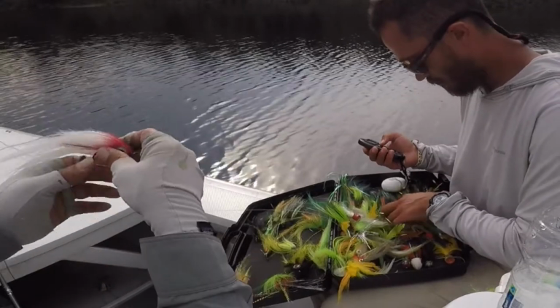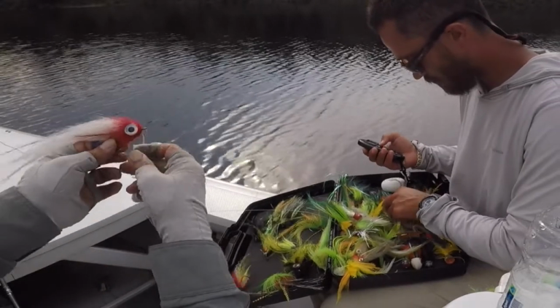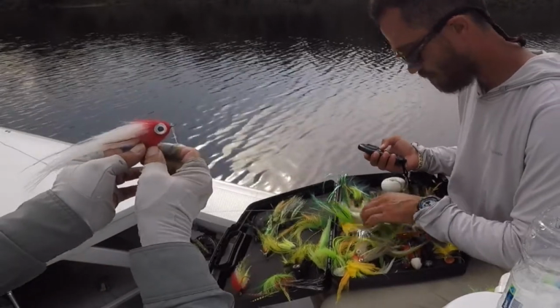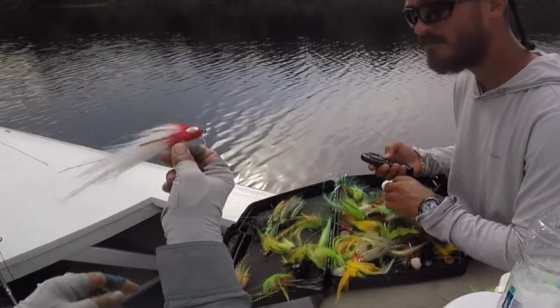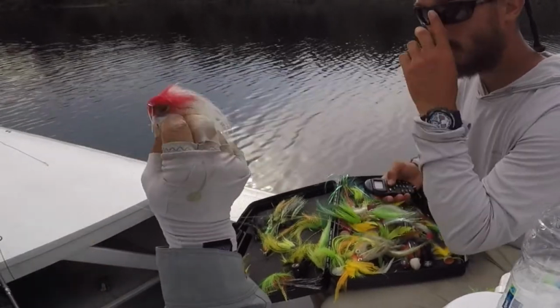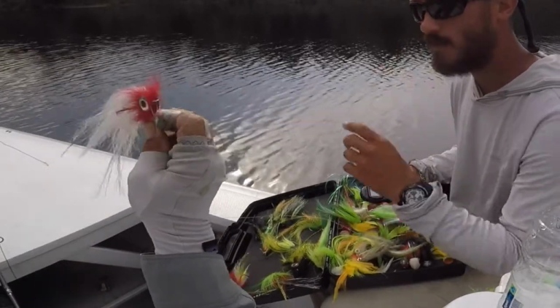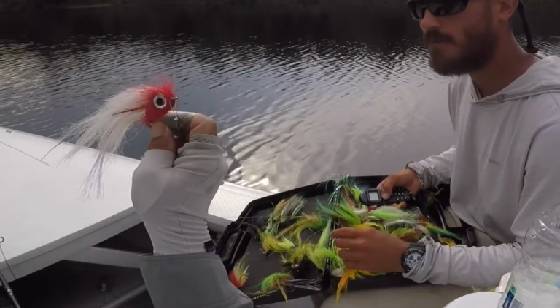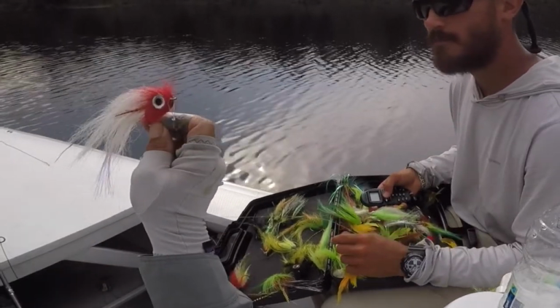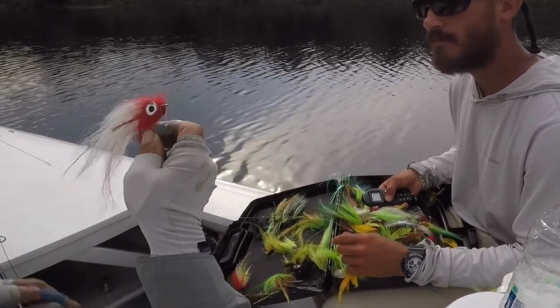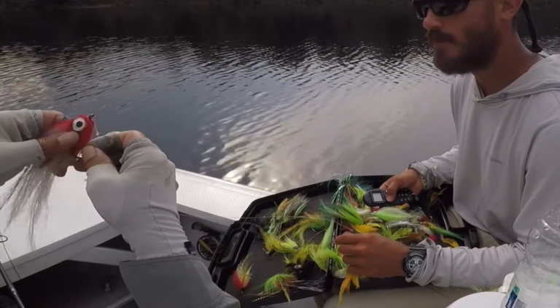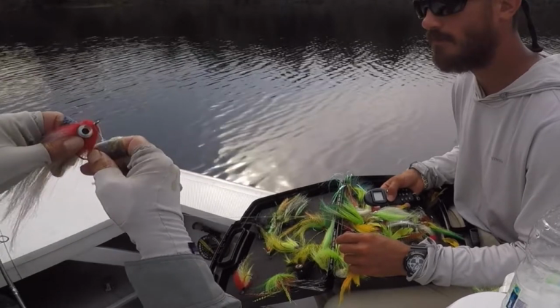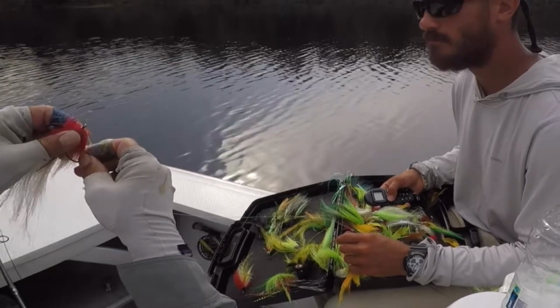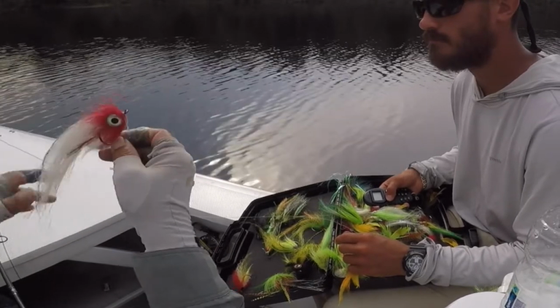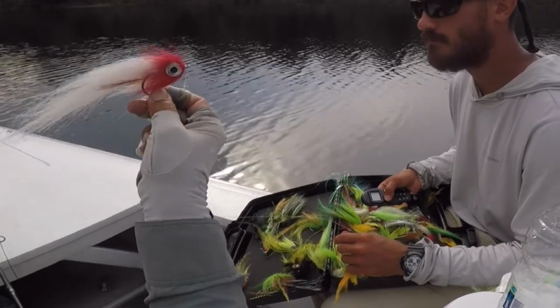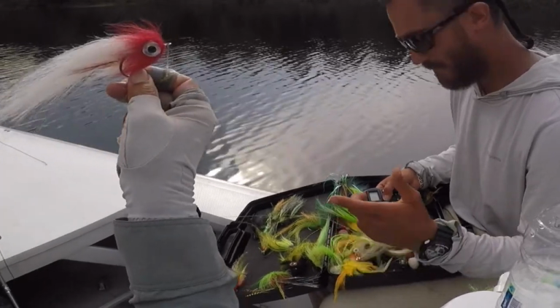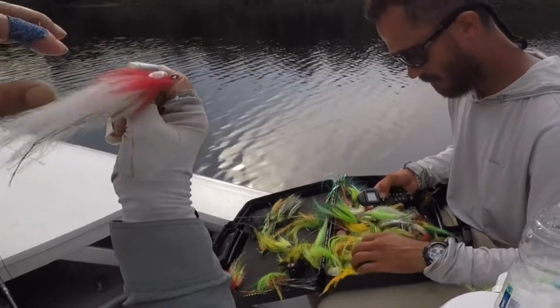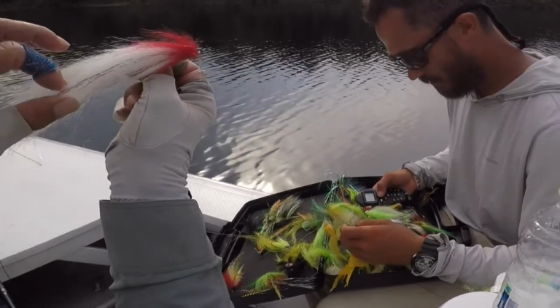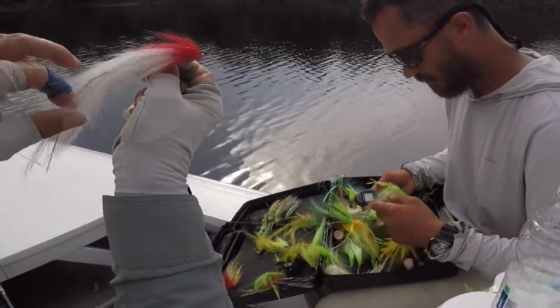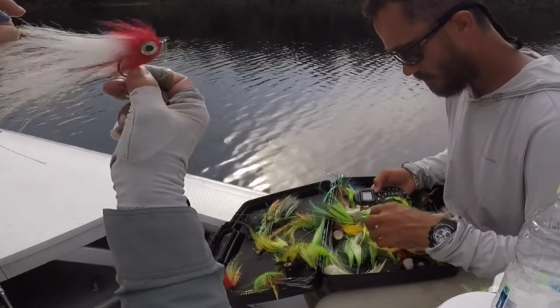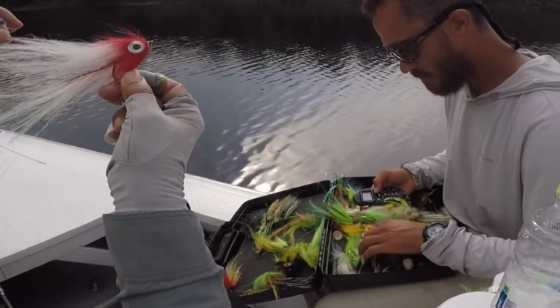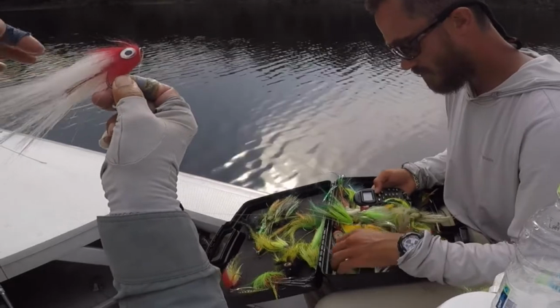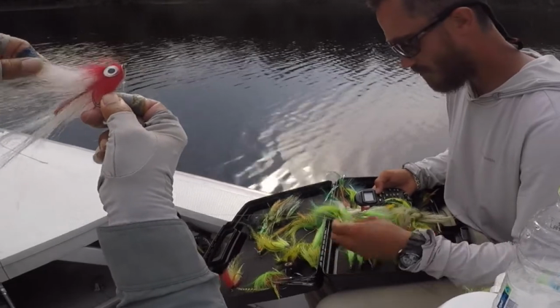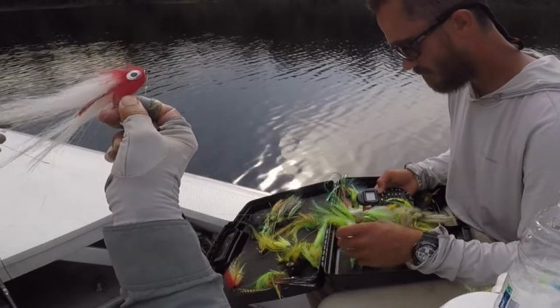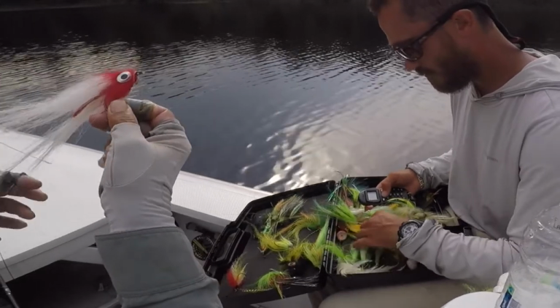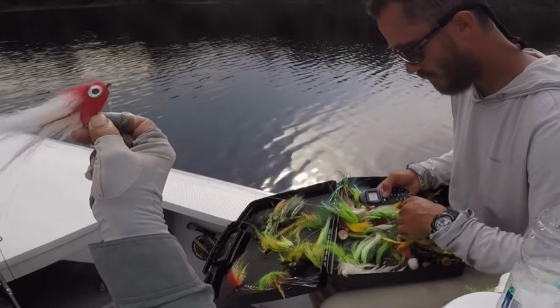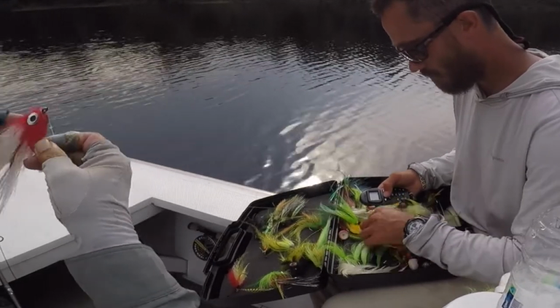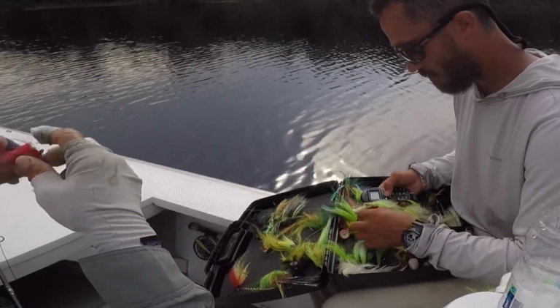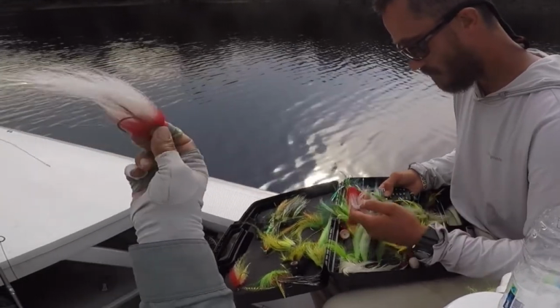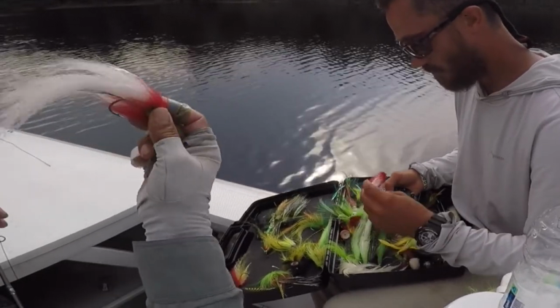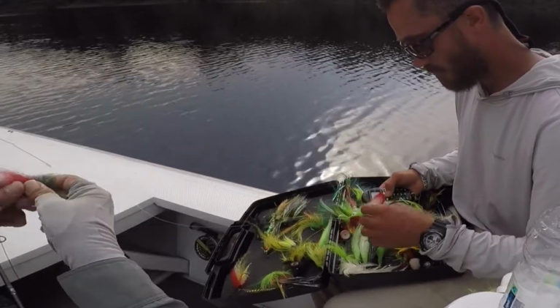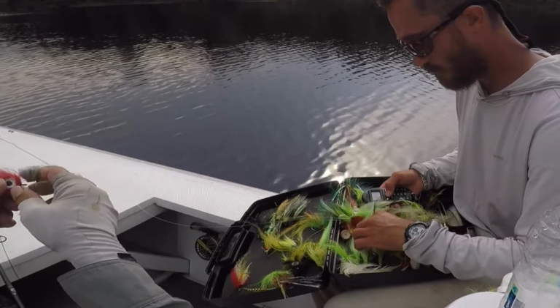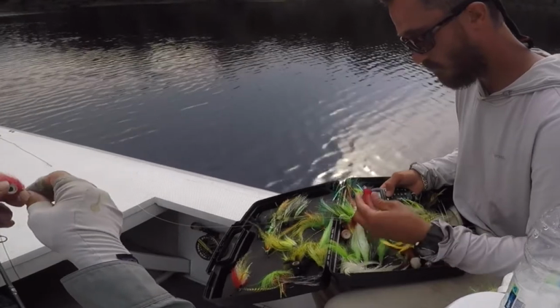This looks nice, yeah, that's a nice flat red and white. This is what the natives like — see the flash on the top. It's heavy to cast, this is a heavy flat. Something red, this is a straw also.